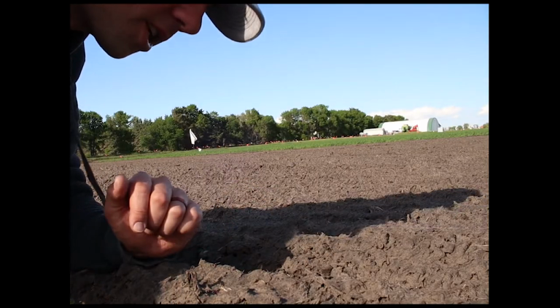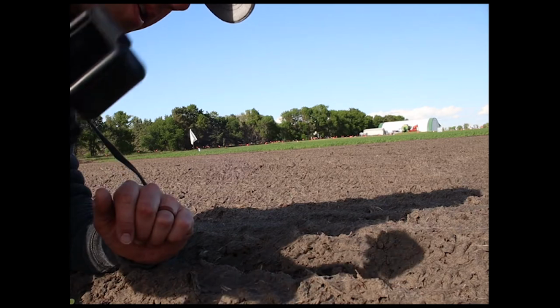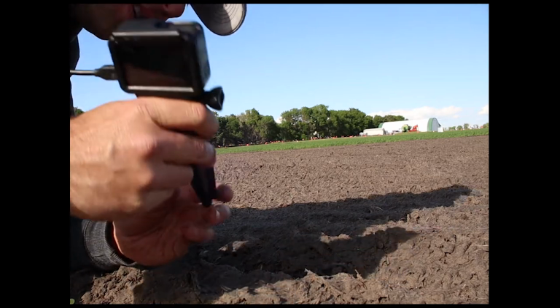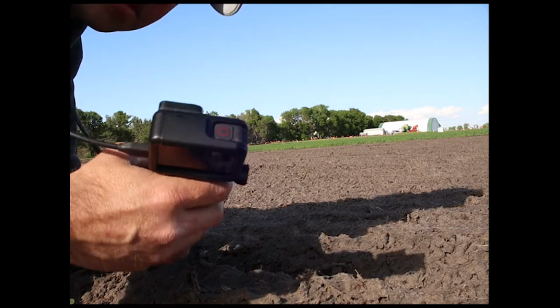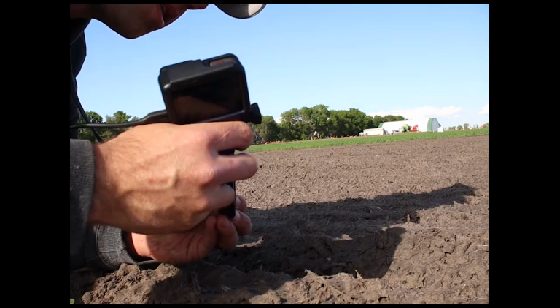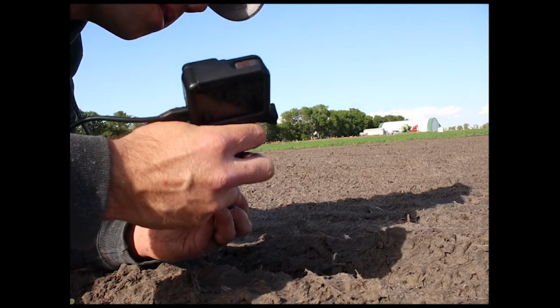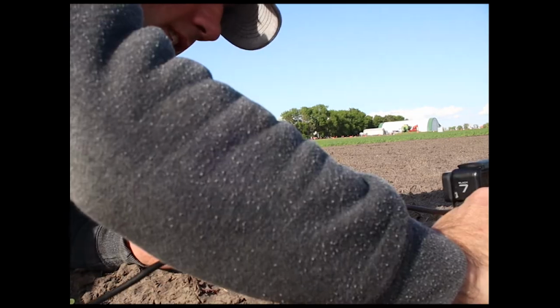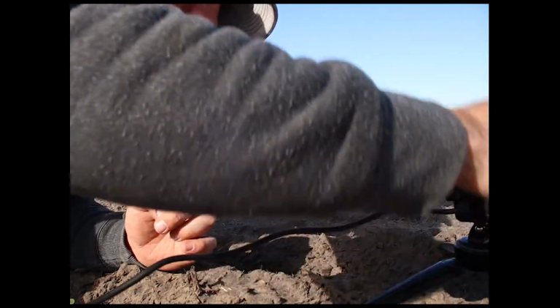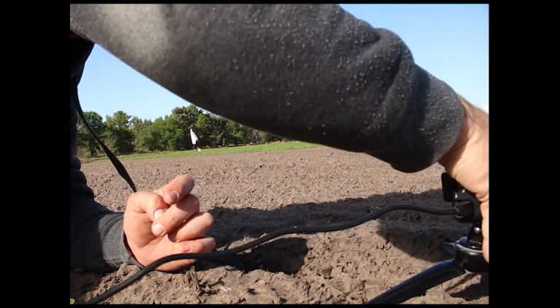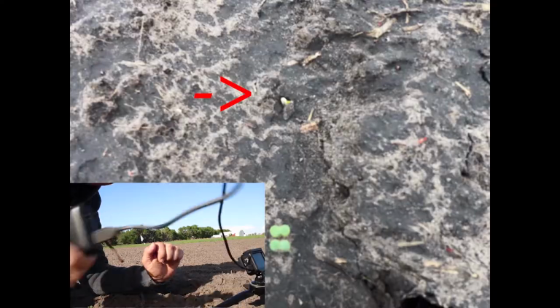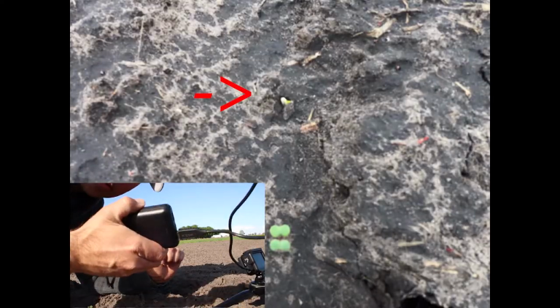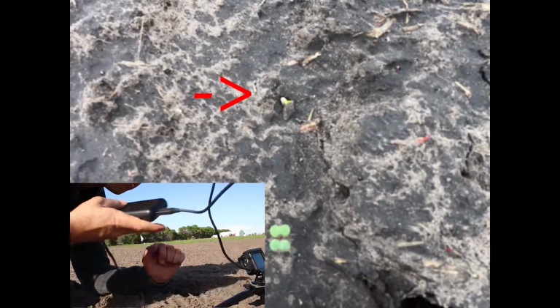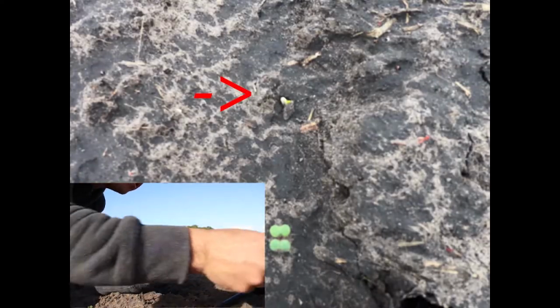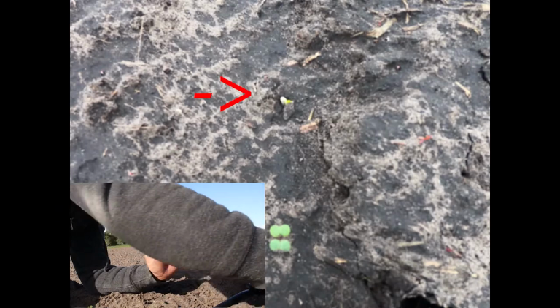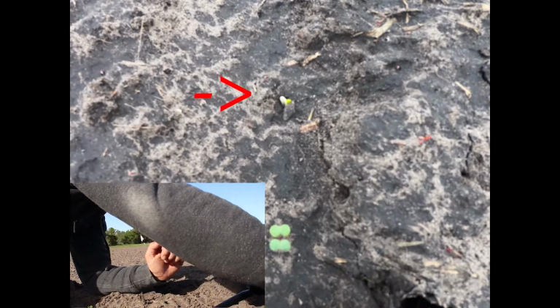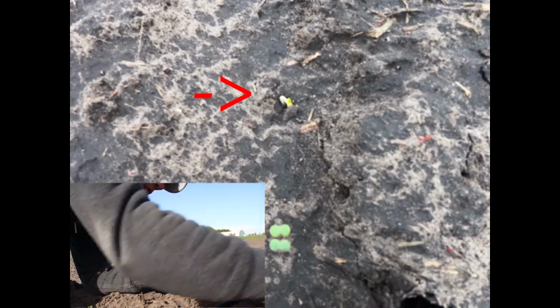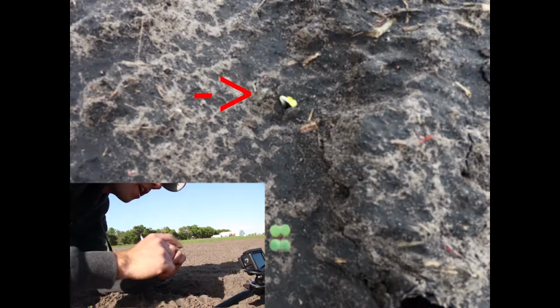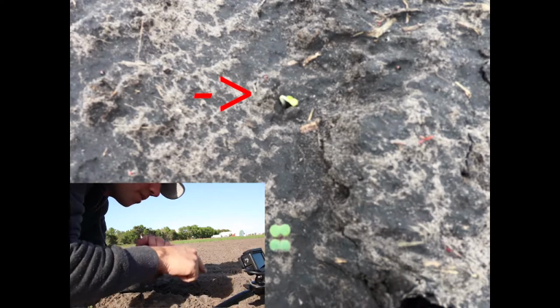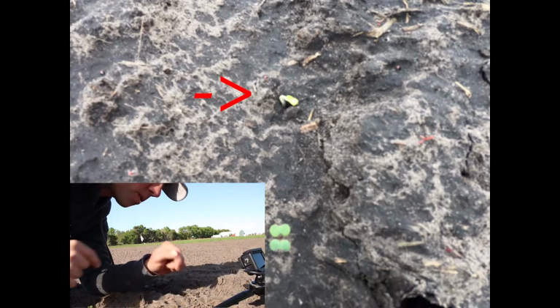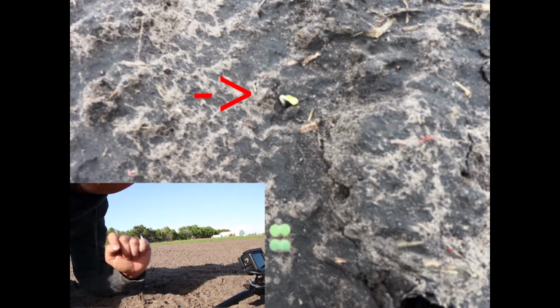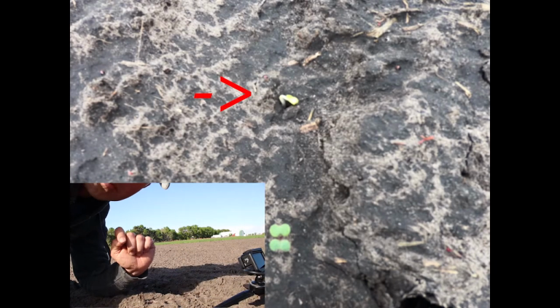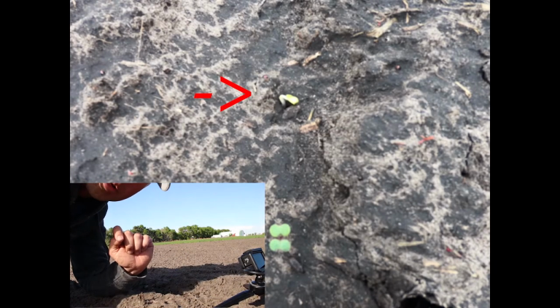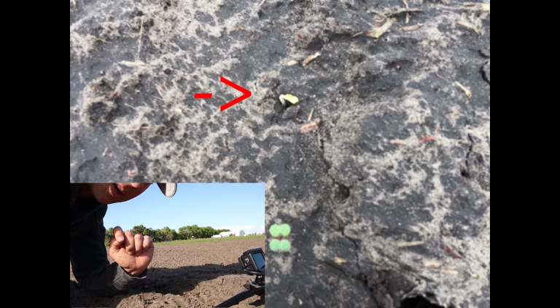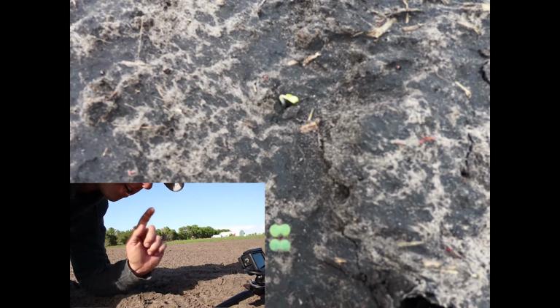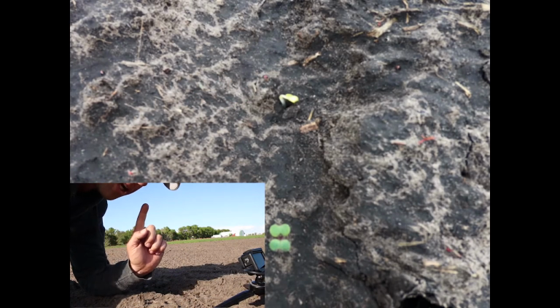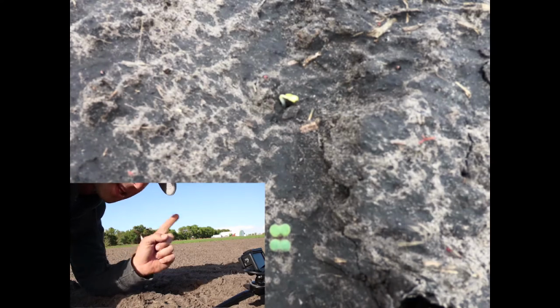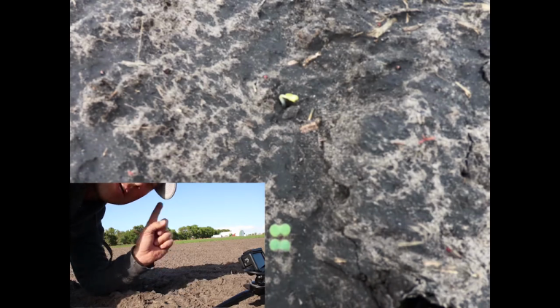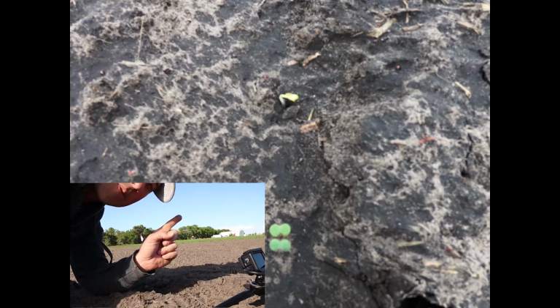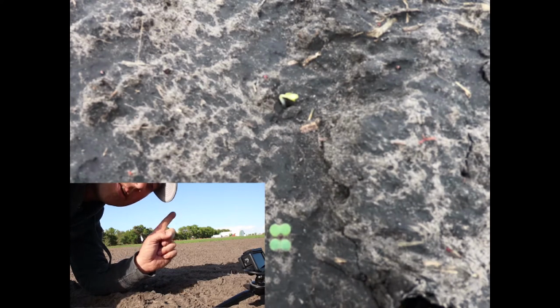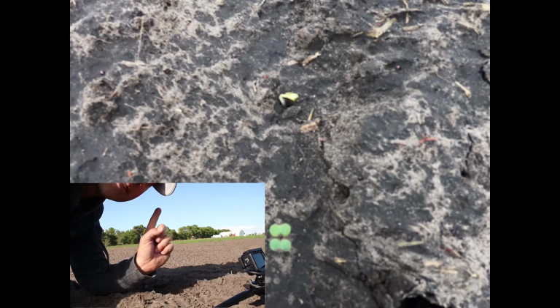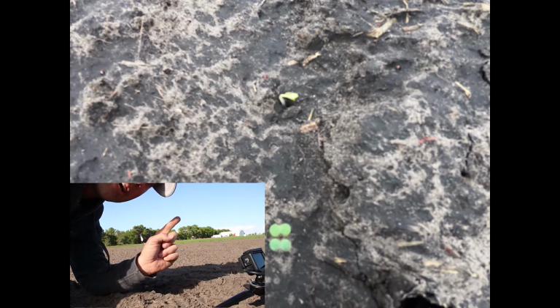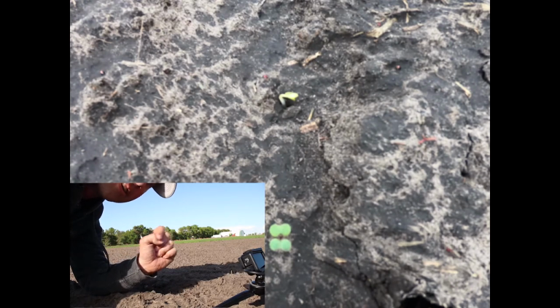There's a plant just coming out of the ground here. I'm gonna set up my GoPro, tilt it down — it's plugged into the battery — and I'm gonna record and watch this plant come out of the ground in a time-lapse. Then I'm gonna come back tomorrow and see how it looks.